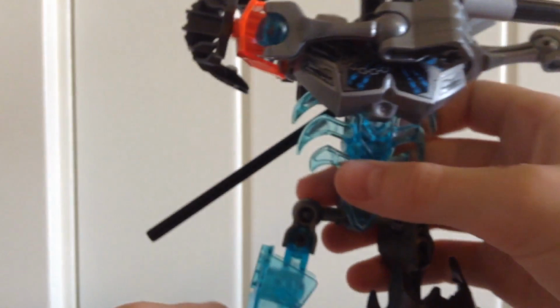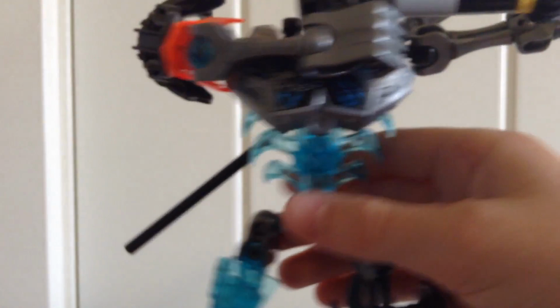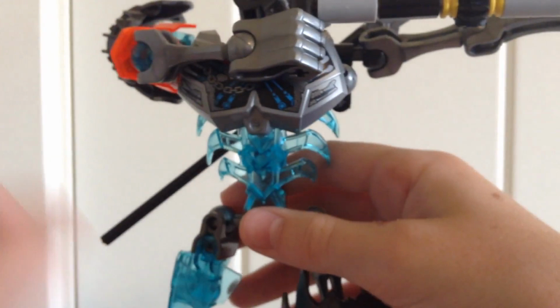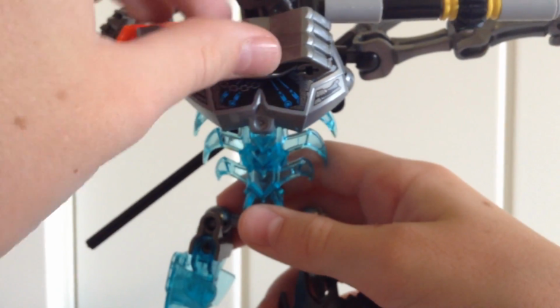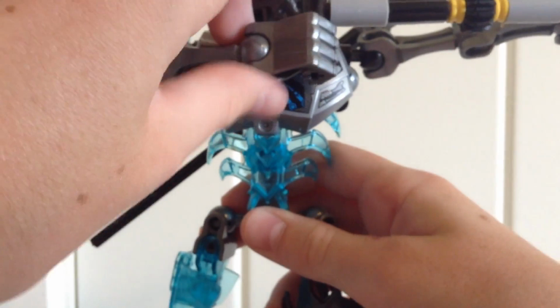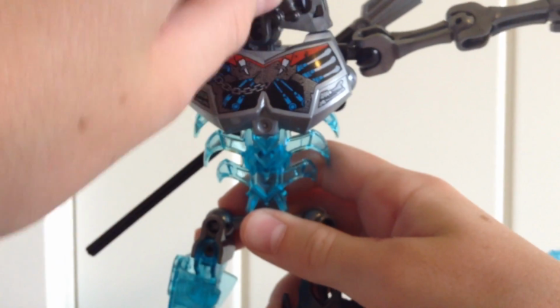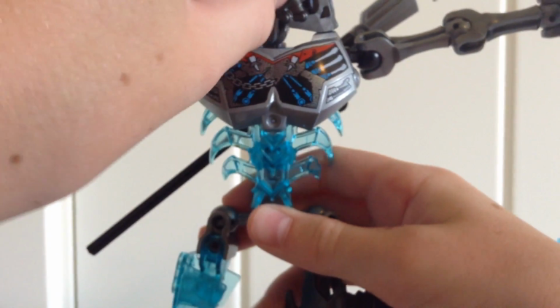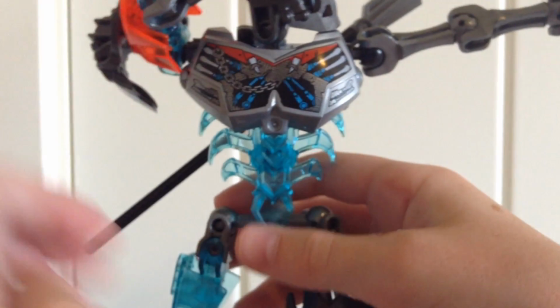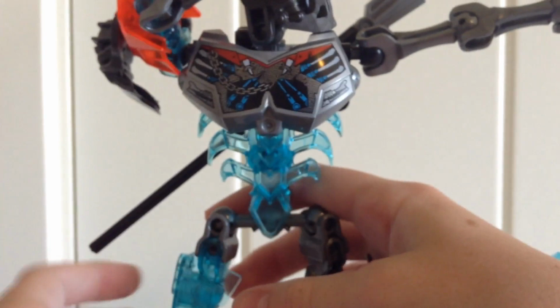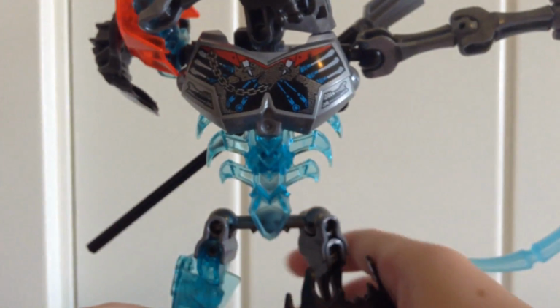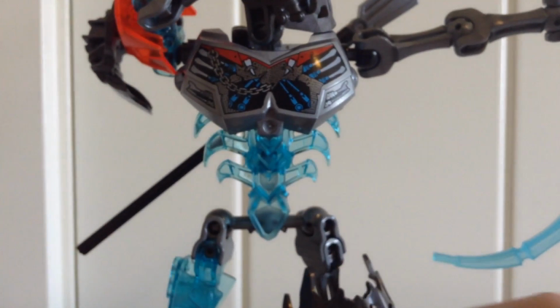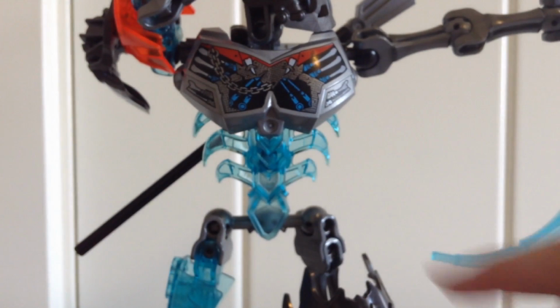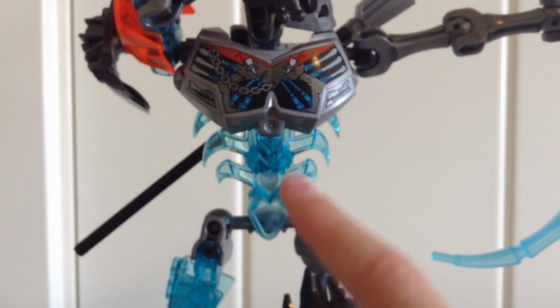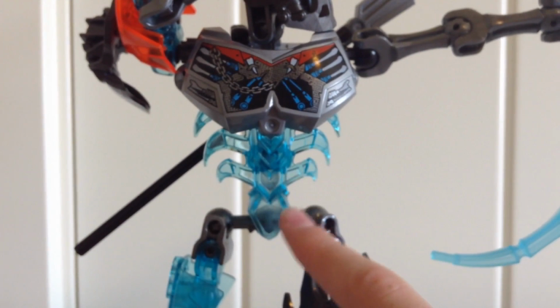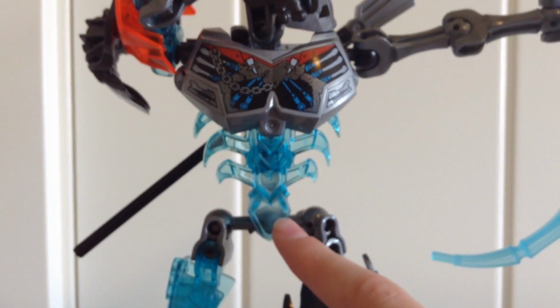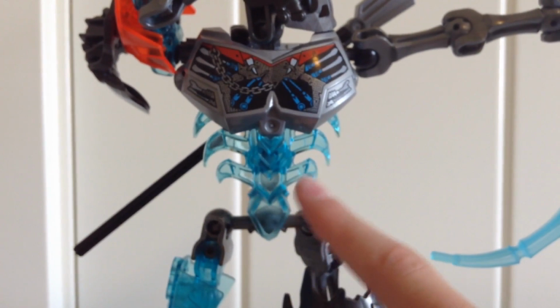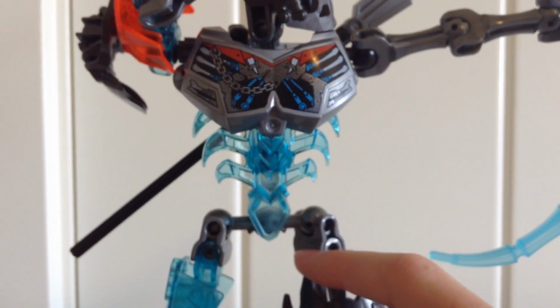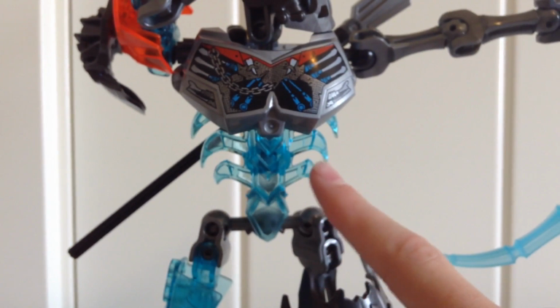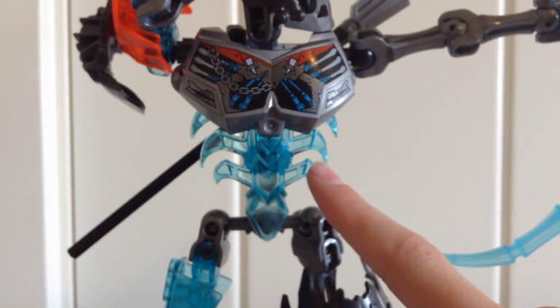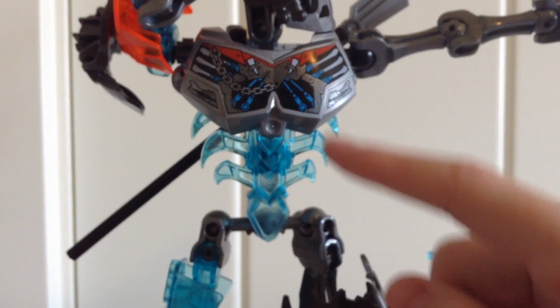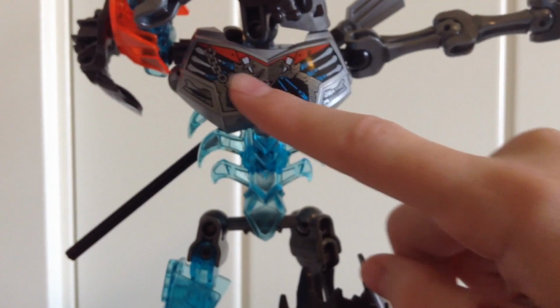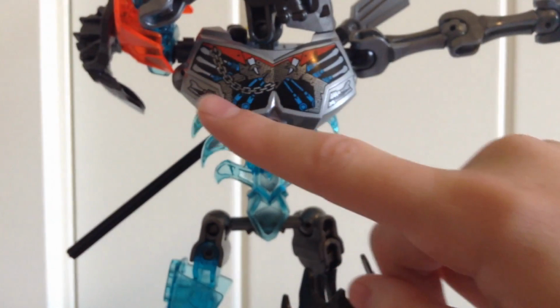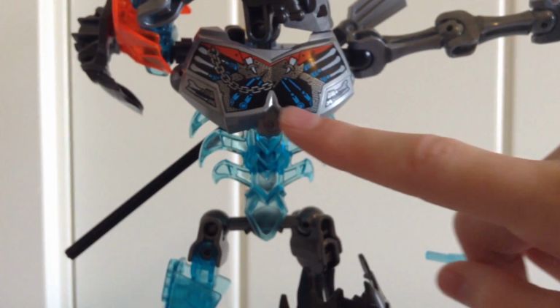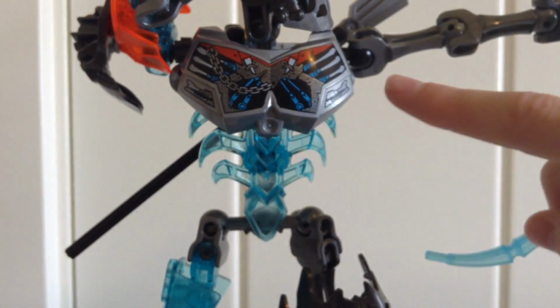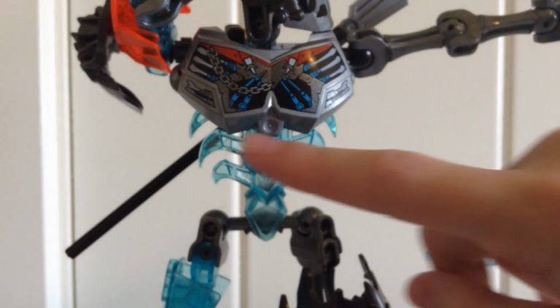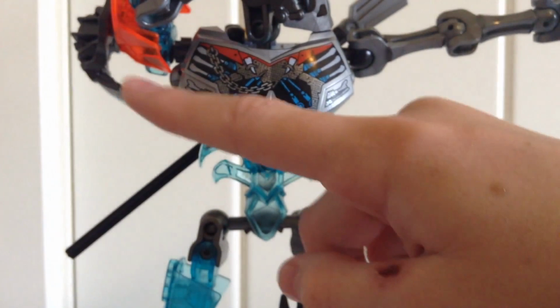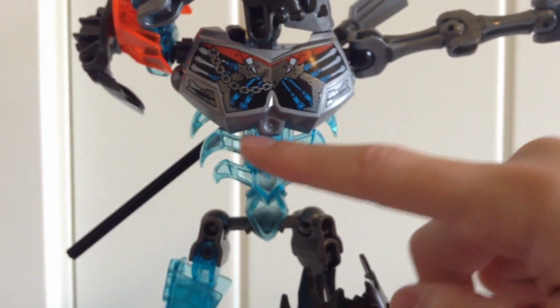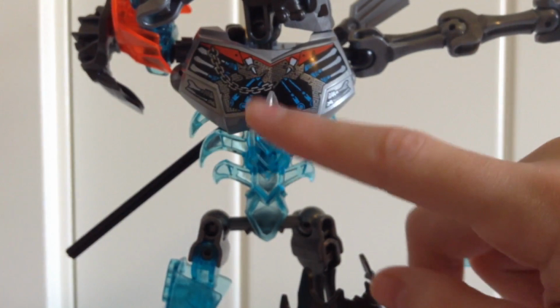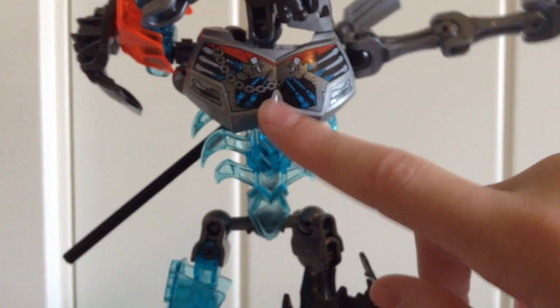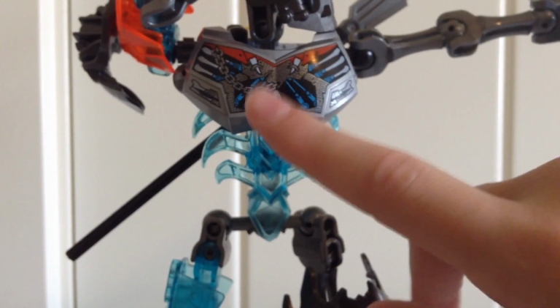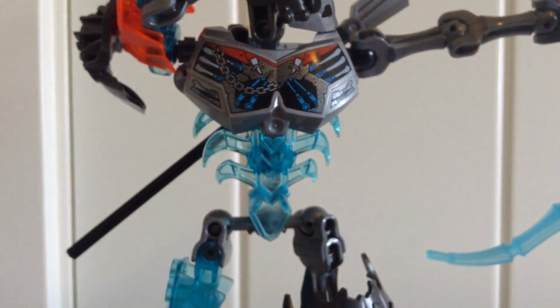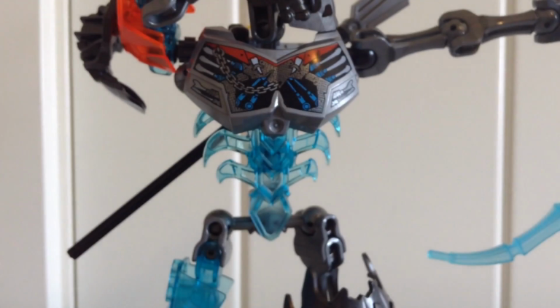Now moving up, let's go ahead and take a look at his torso. As you can see he has the nice rib cage piece, and also his chest piece is pointed, and that looks really nice.